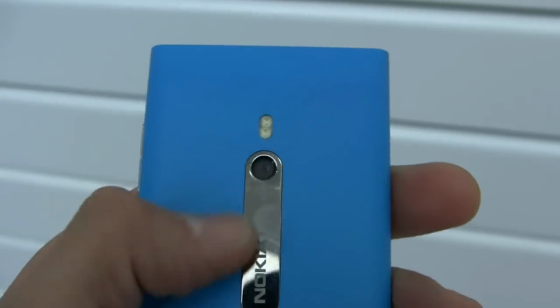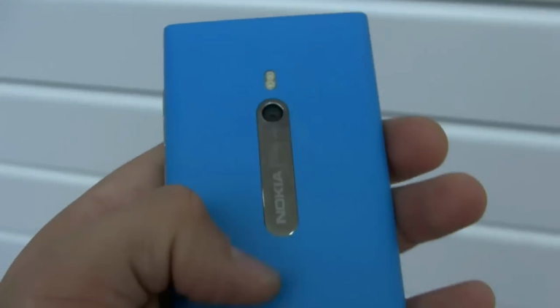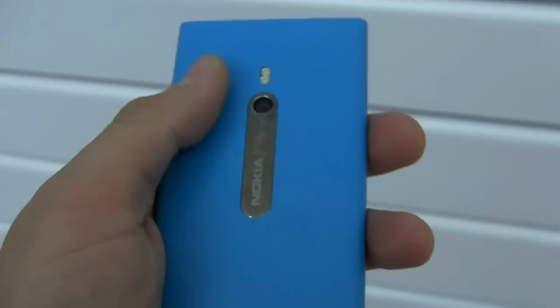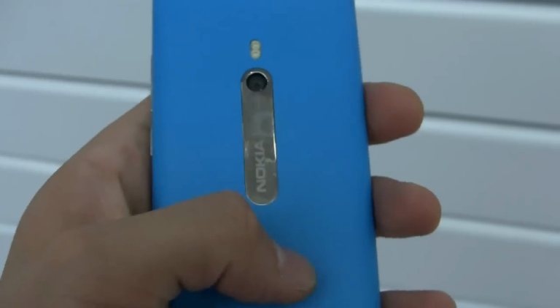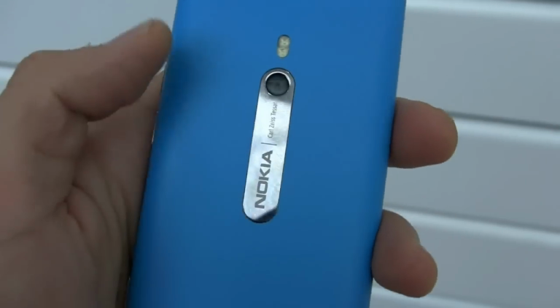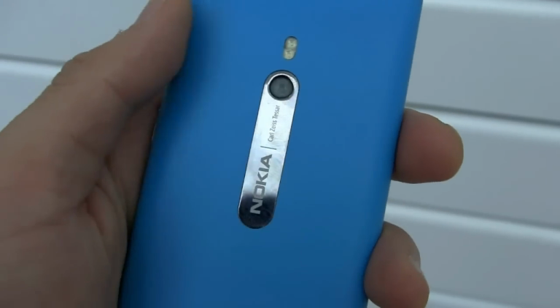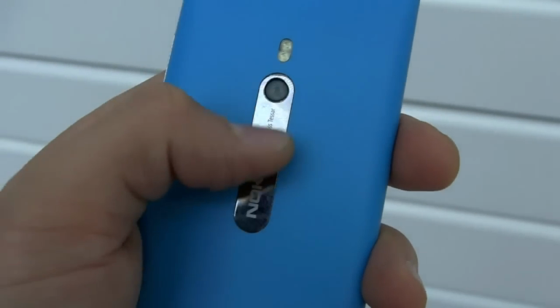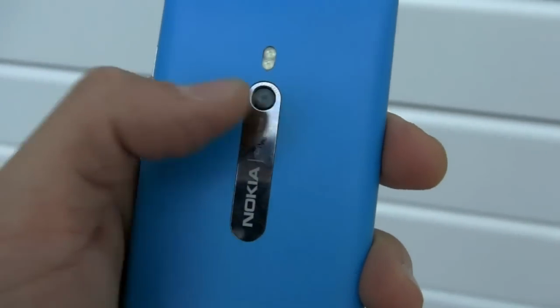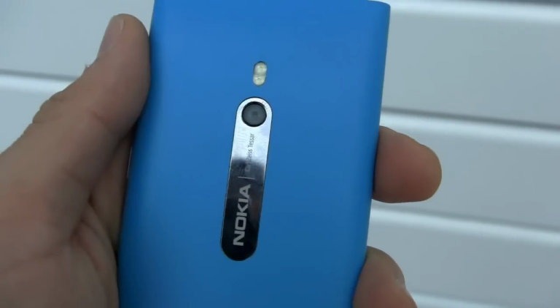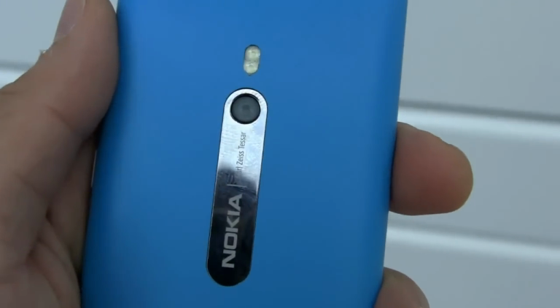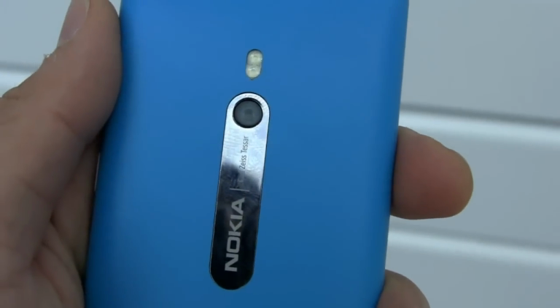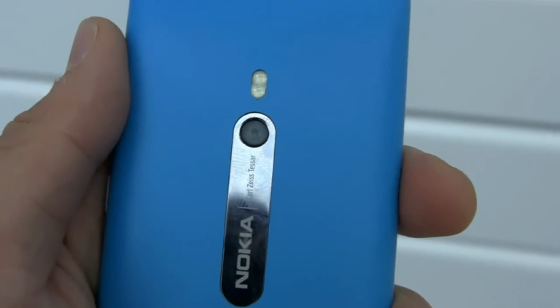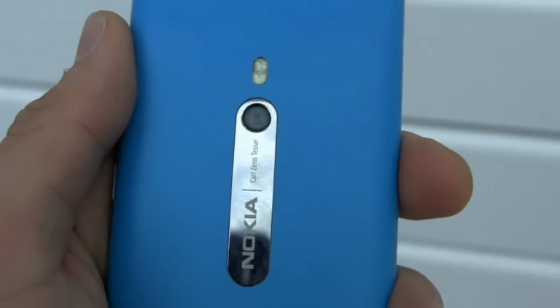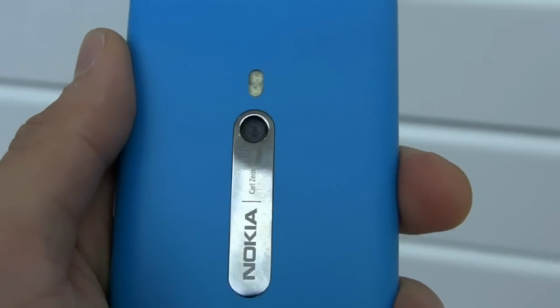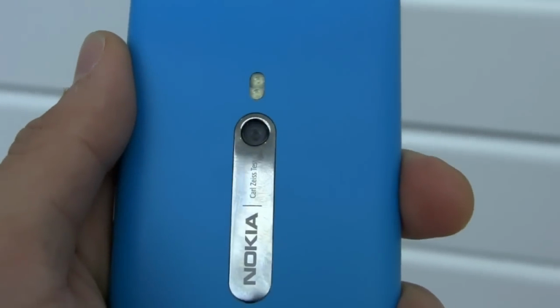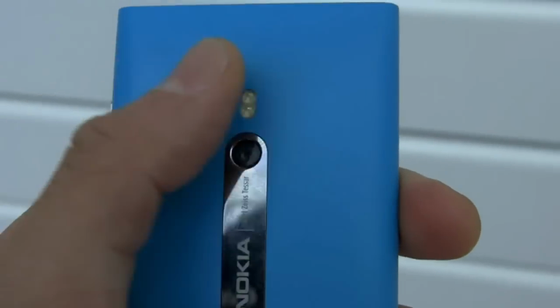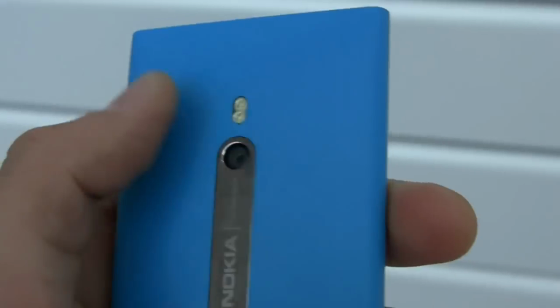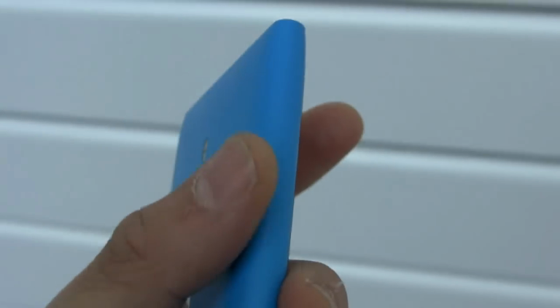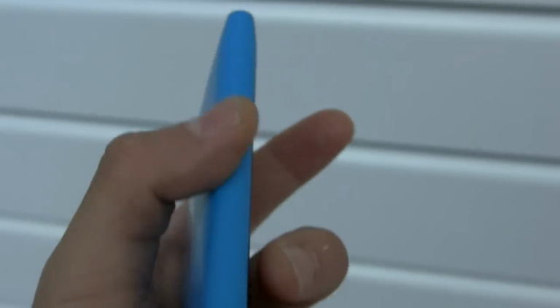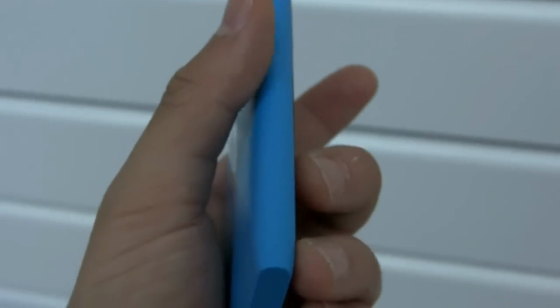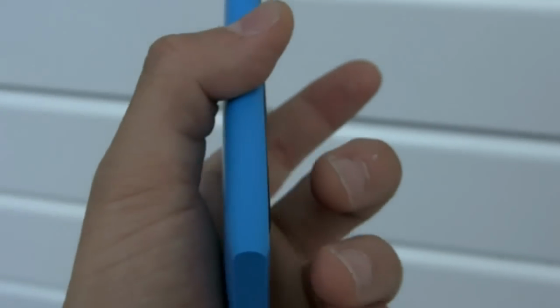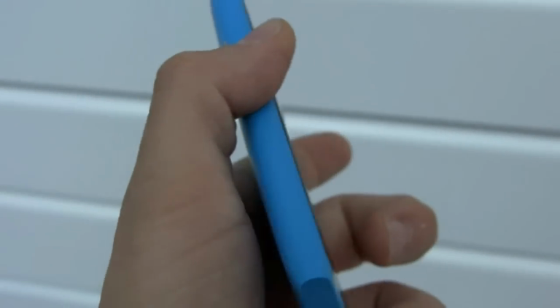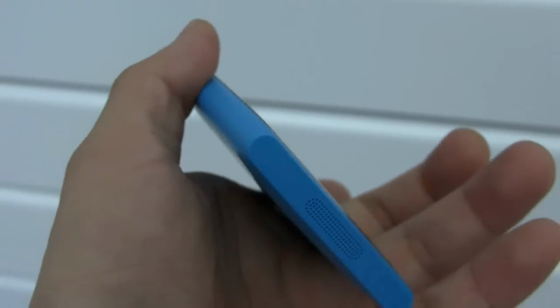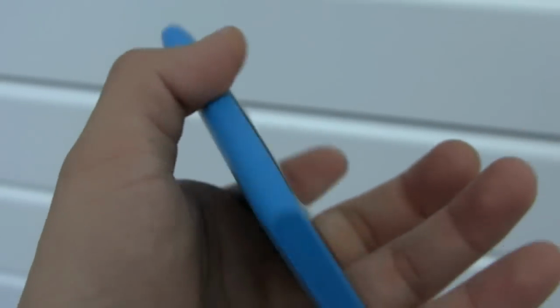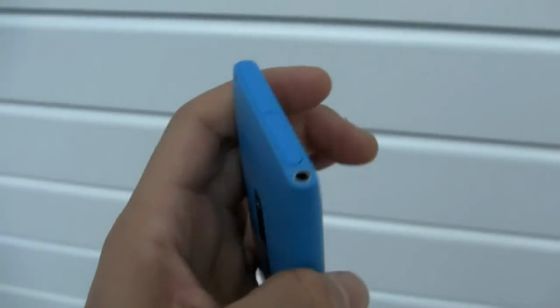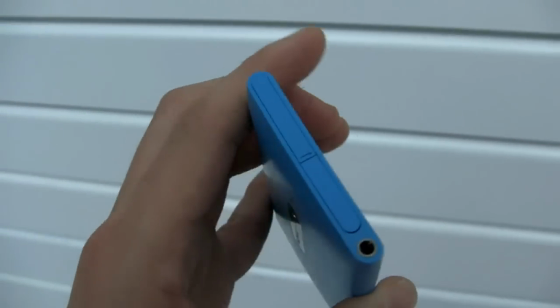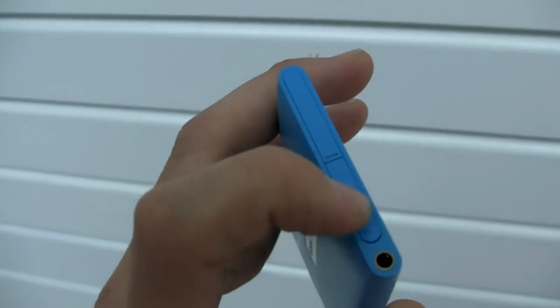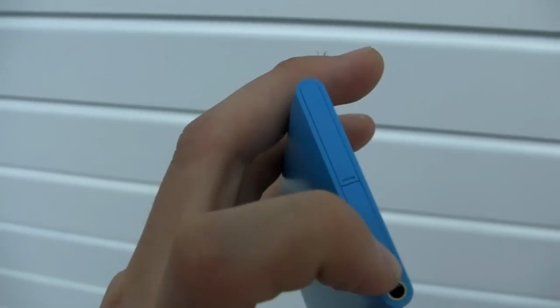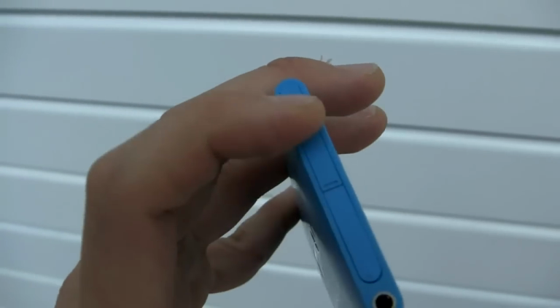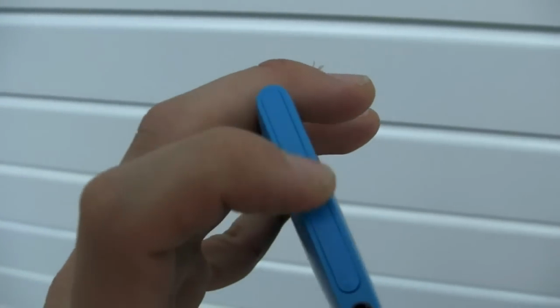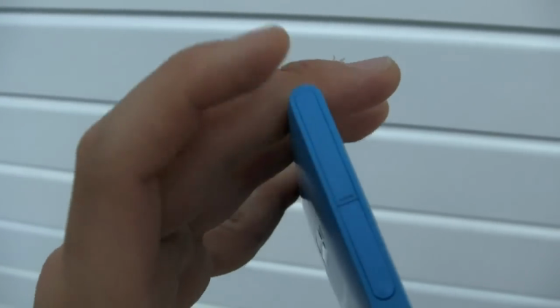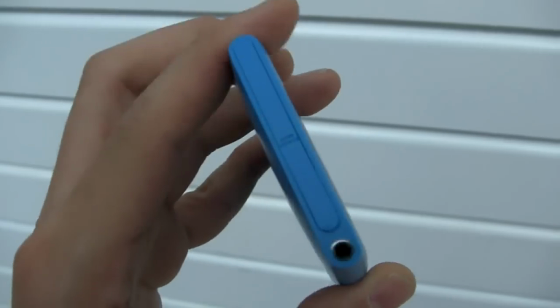The back is very clean. You have the Nokia branding there. You have an 8 megapixel Carl Zeiss camera with dual LED flash. The left spine is completely clean, and up top is also your charging port.